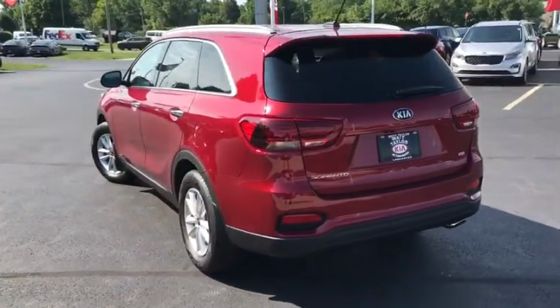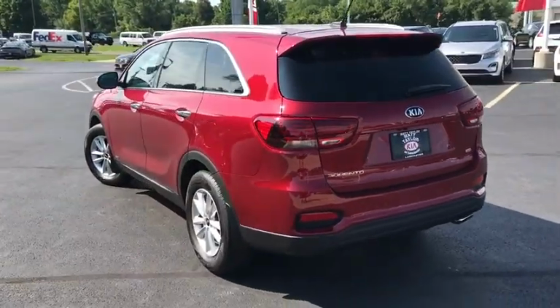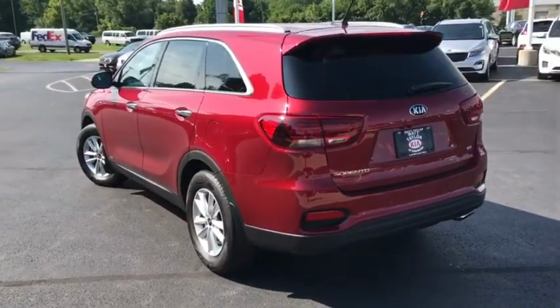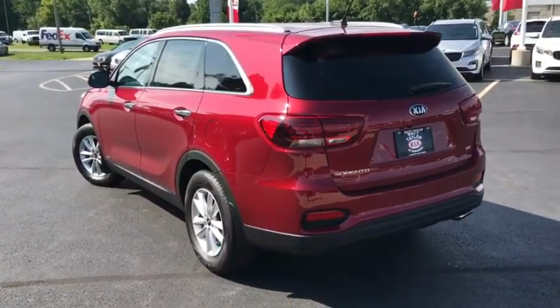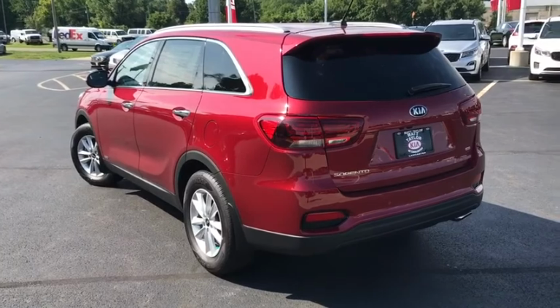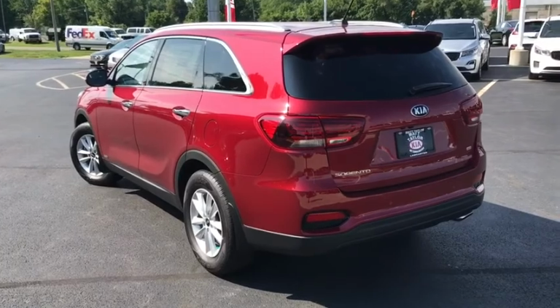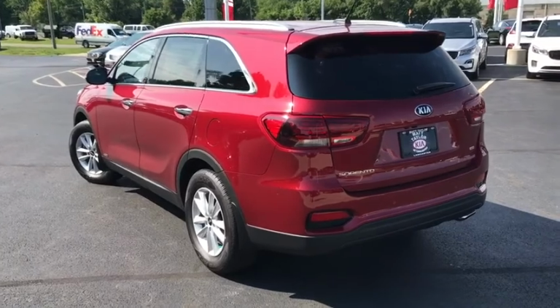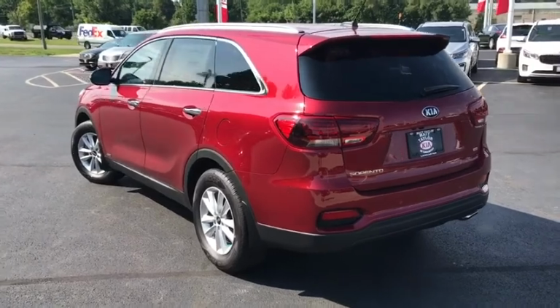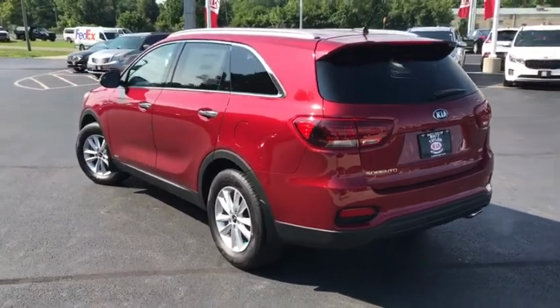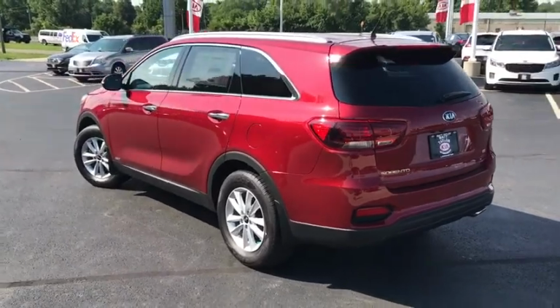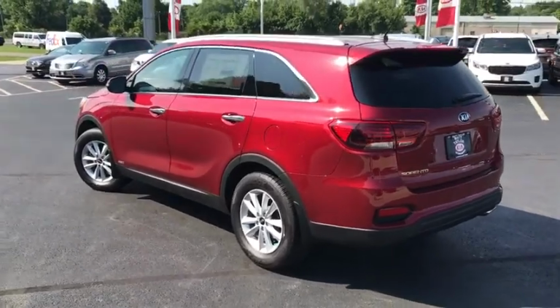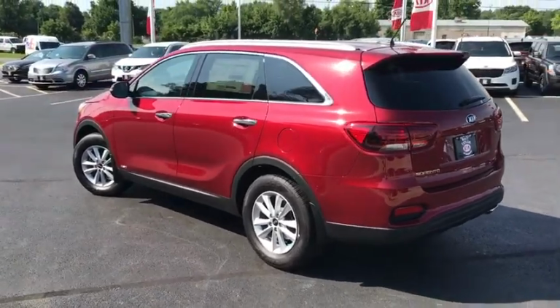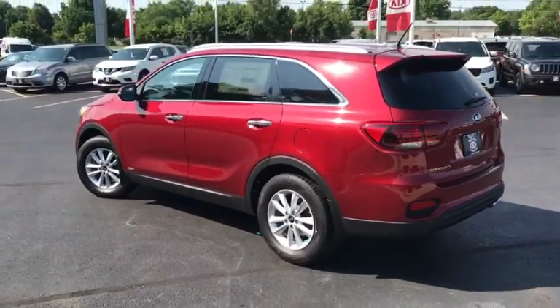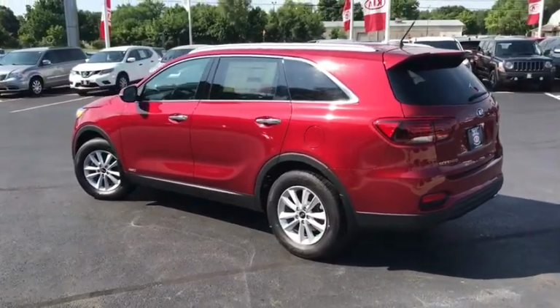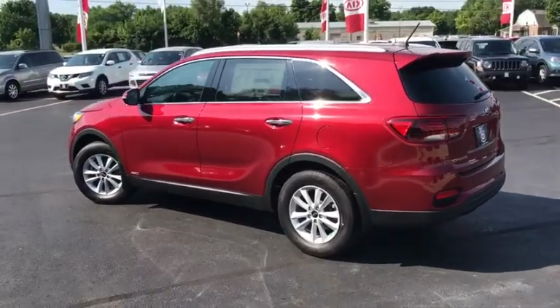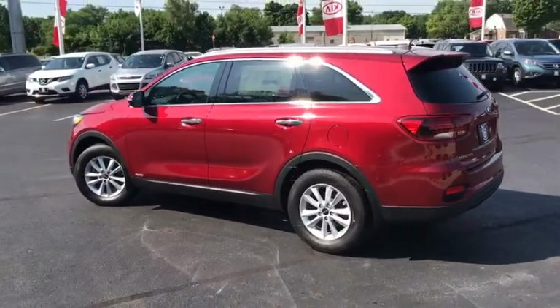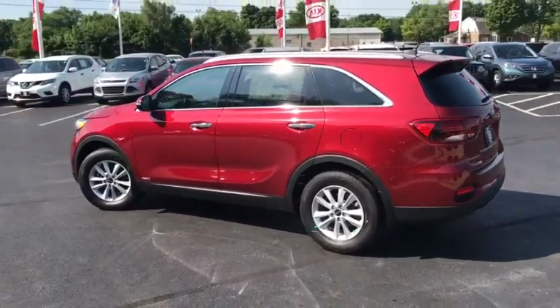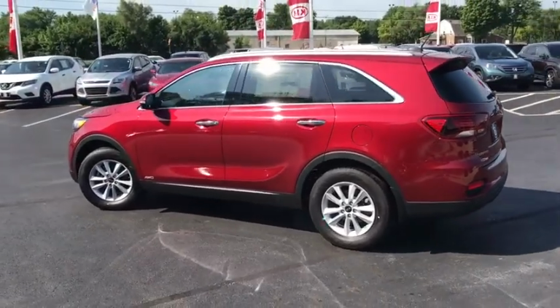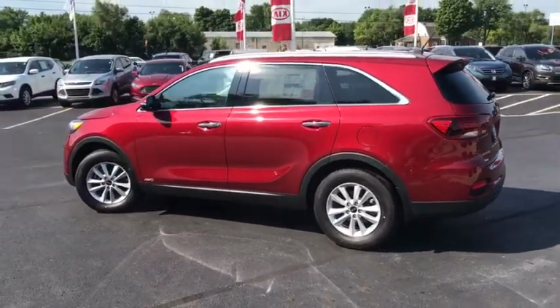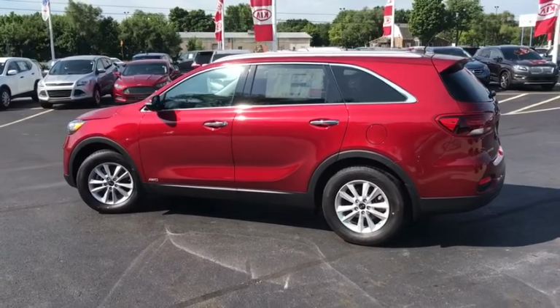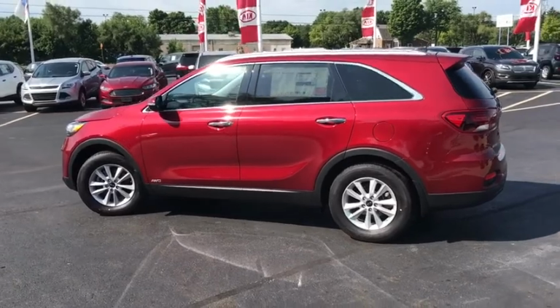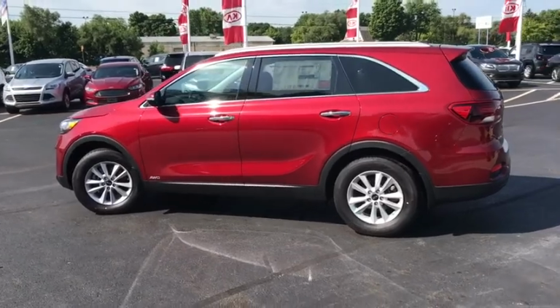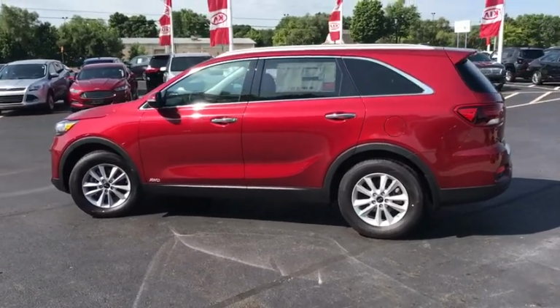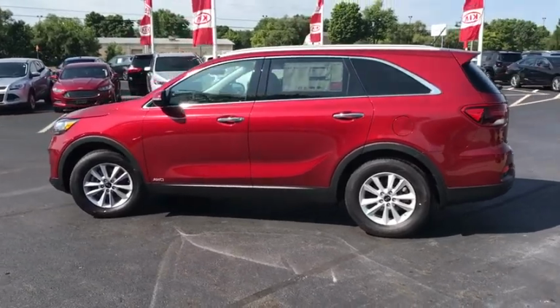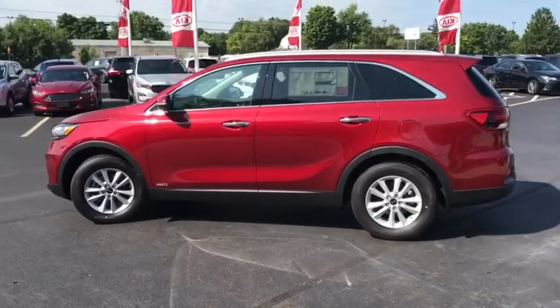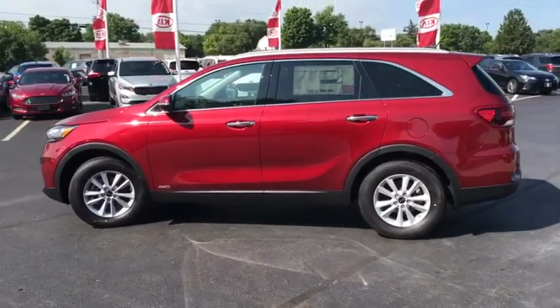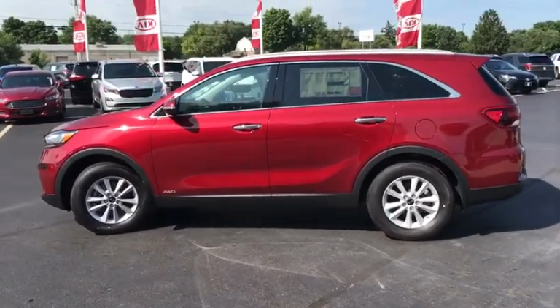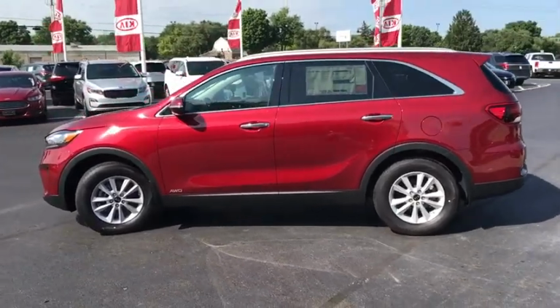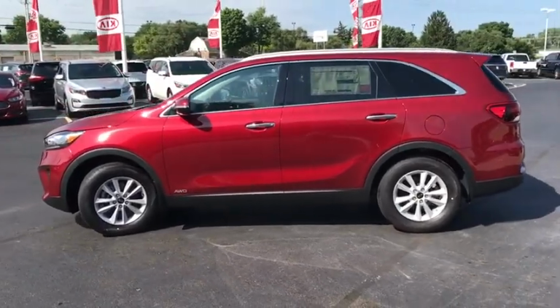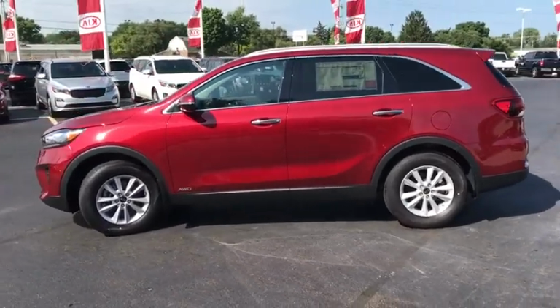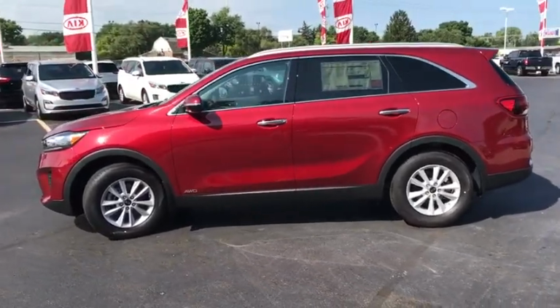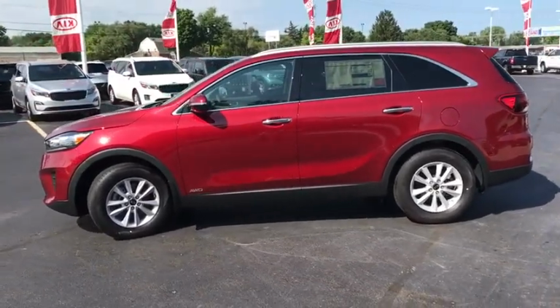Alloy wheels, power steering, adjustable steering wheel, cruise control, four-wheel disc brakes, aluminum wheels, AM-FM stereo radio, rear defrost, security system.